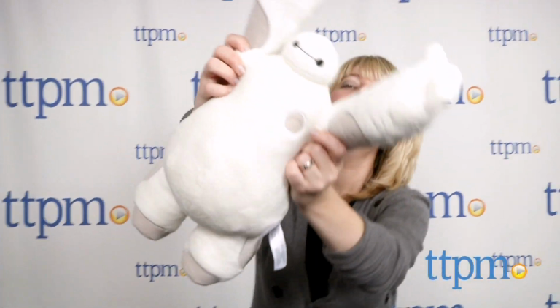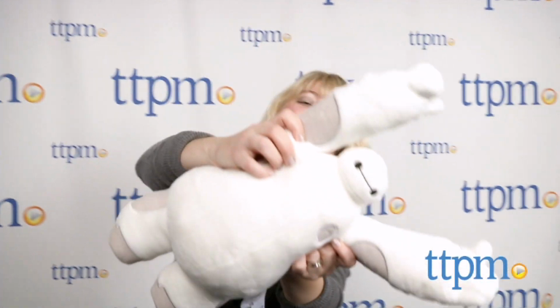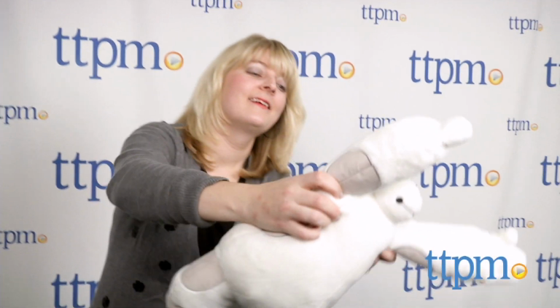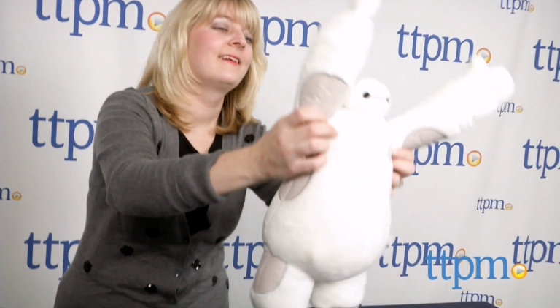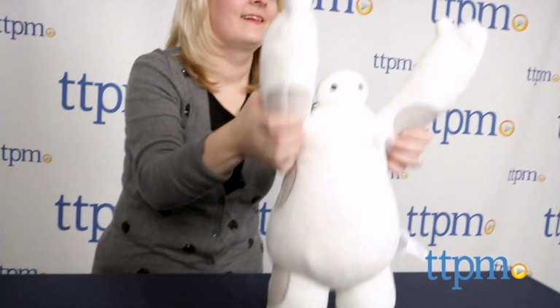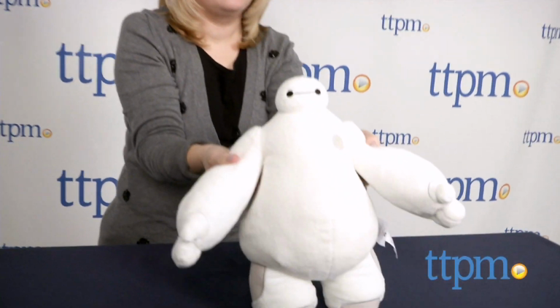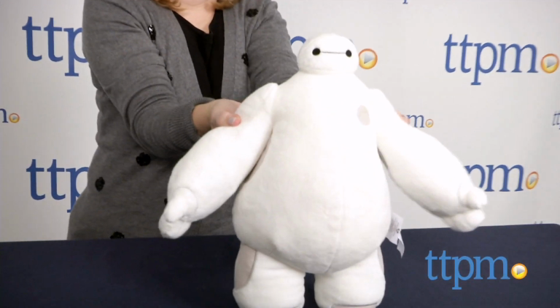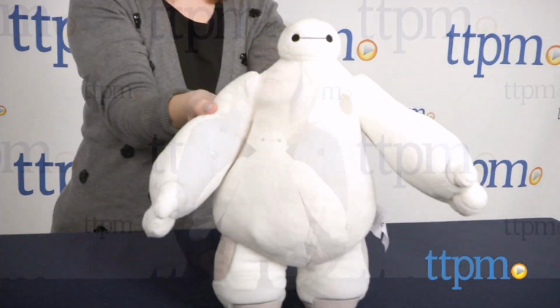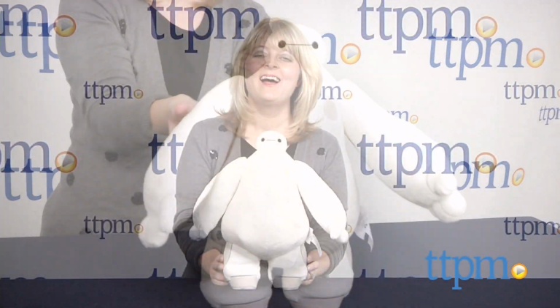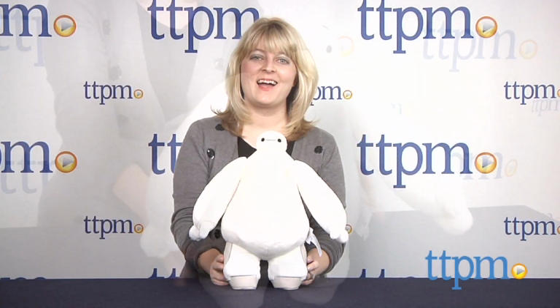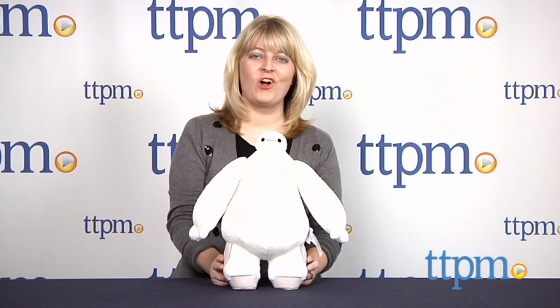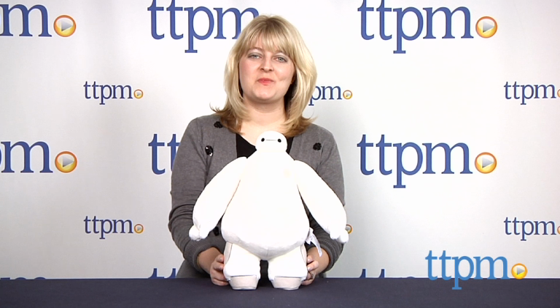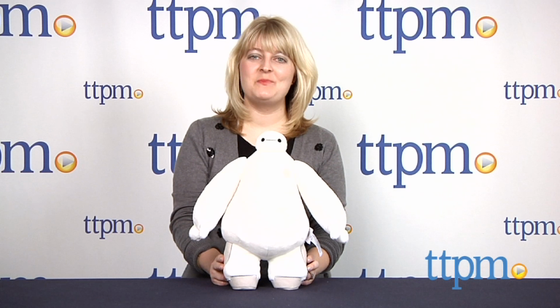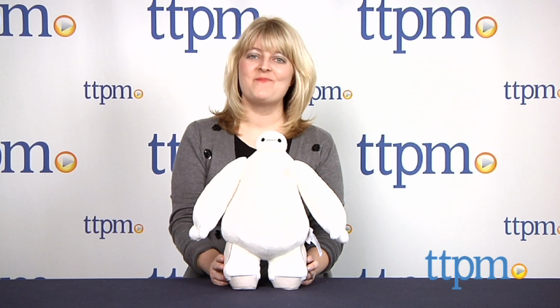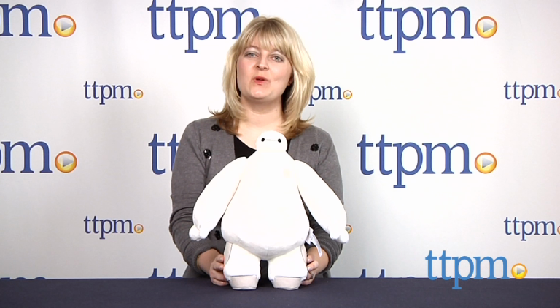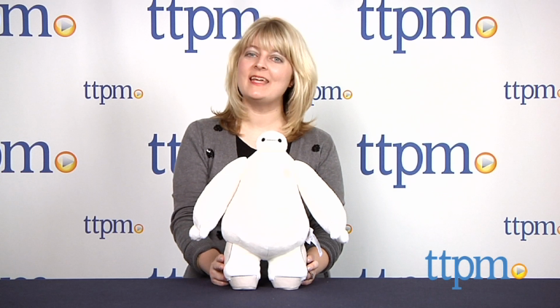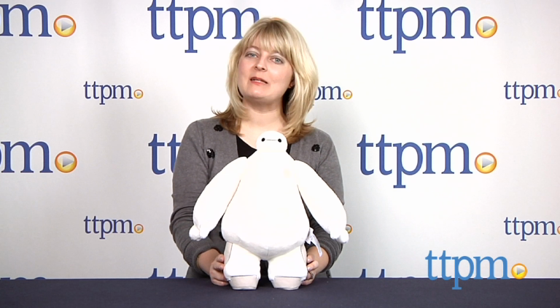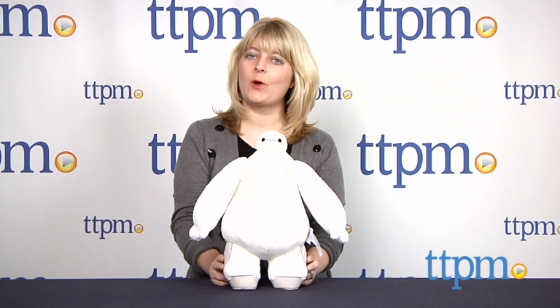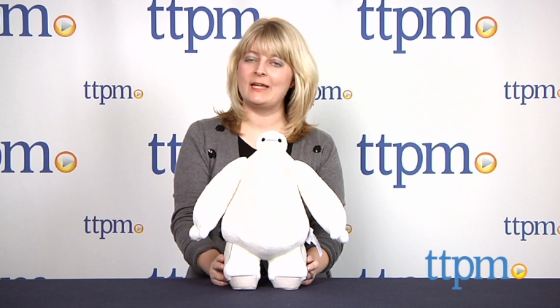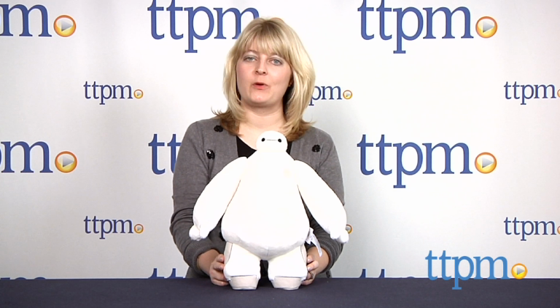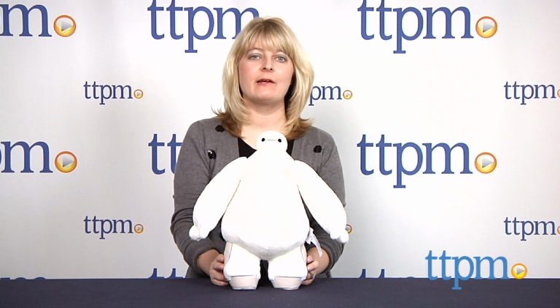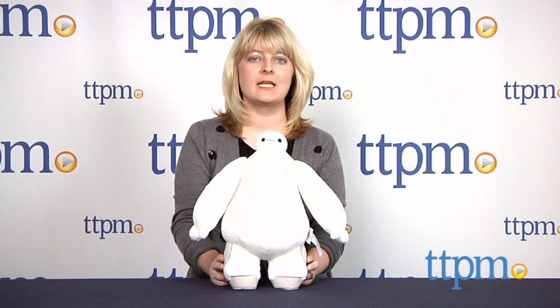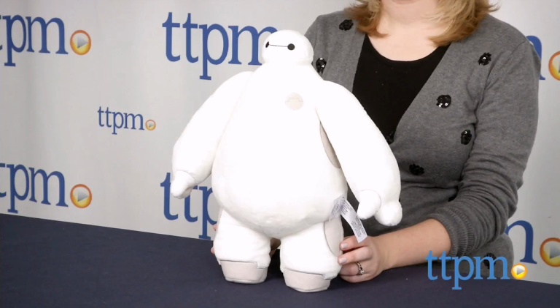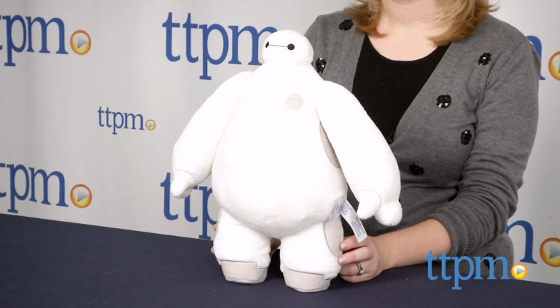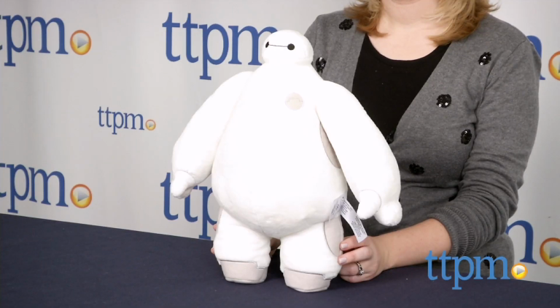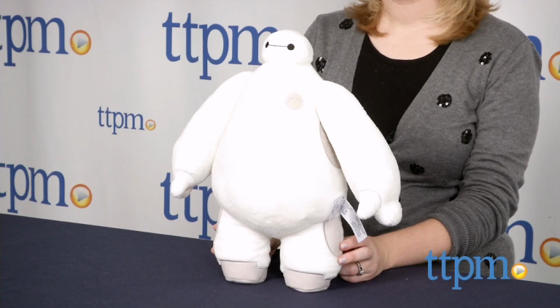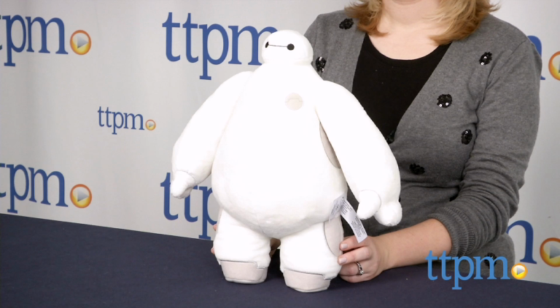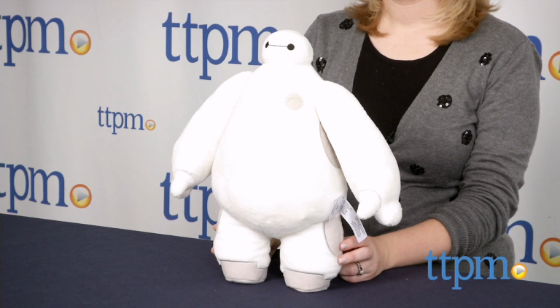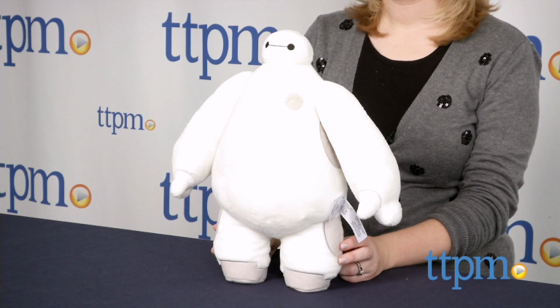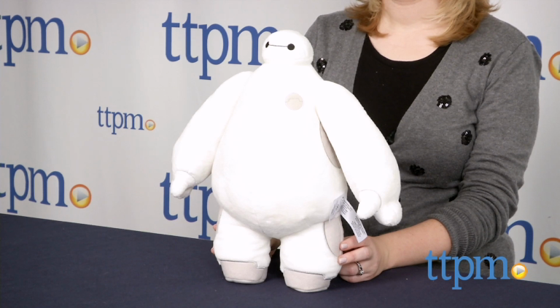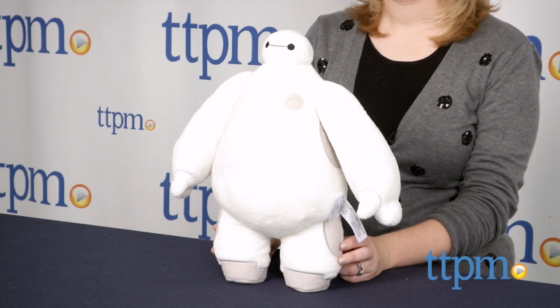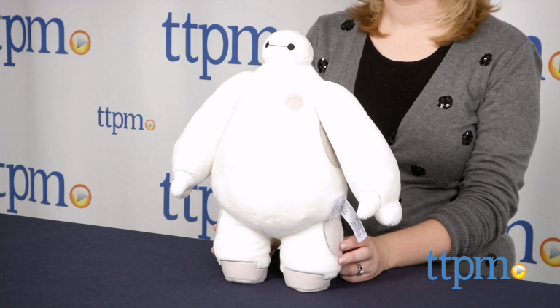Who doesn't want their very own Baymax at home? I'm Laurie from TTPN, and you can bring the inflatable robot hero from Big Hero 6 home with you with this cuddly Baymax stuffed character from the Disney Store.